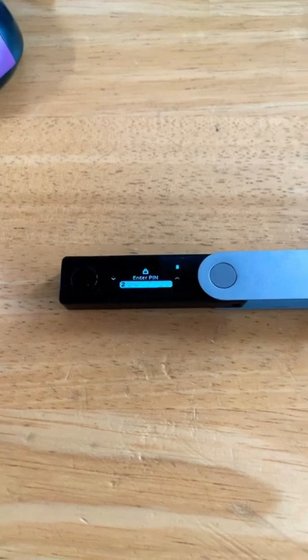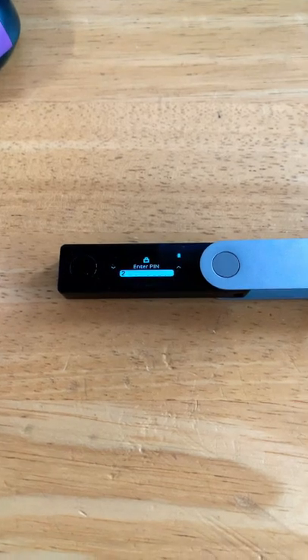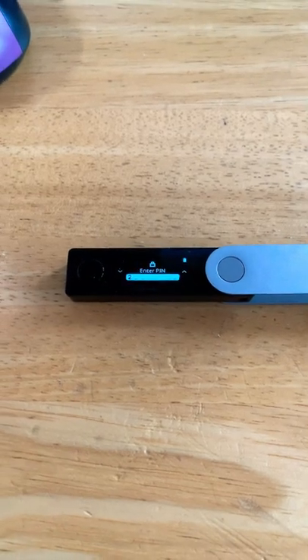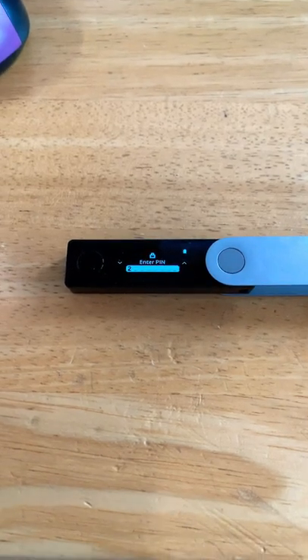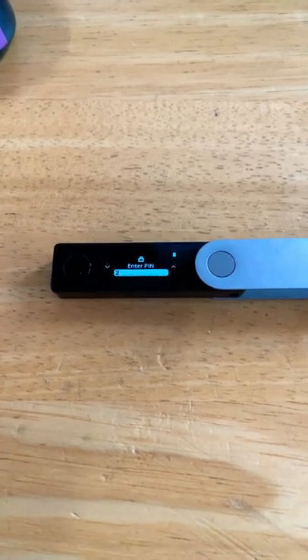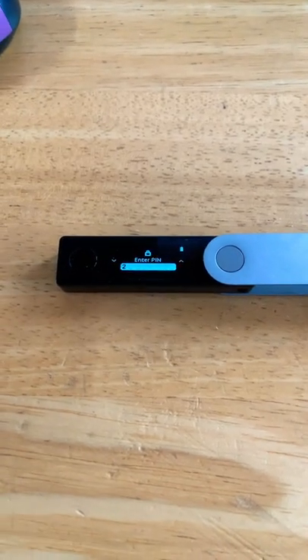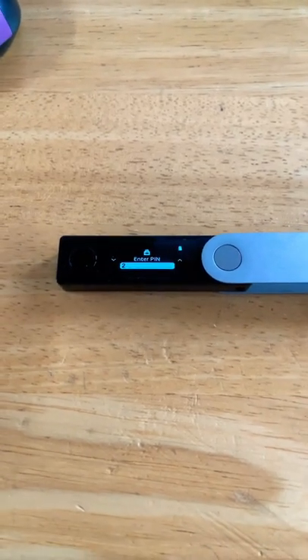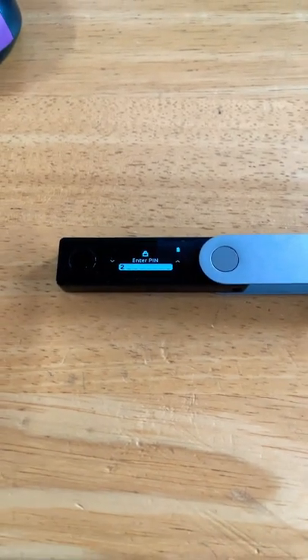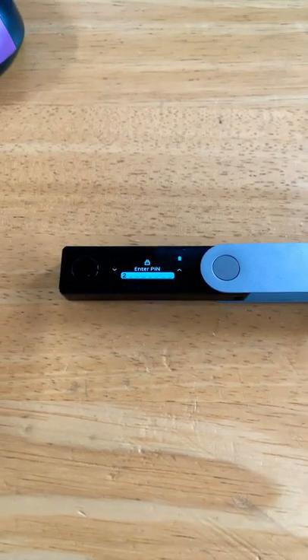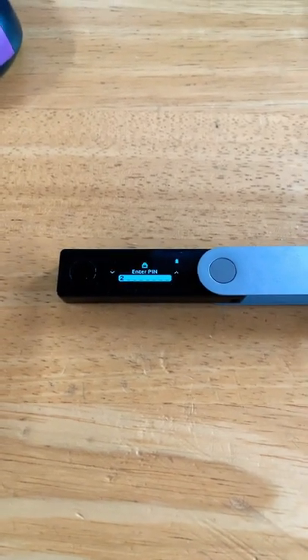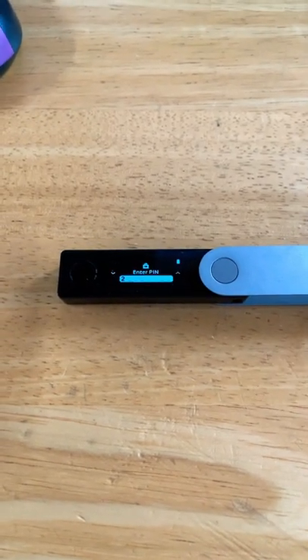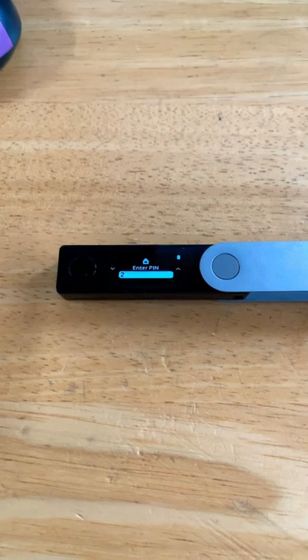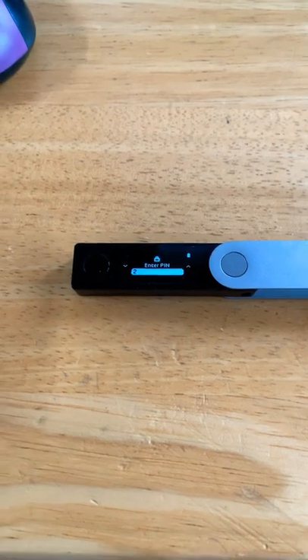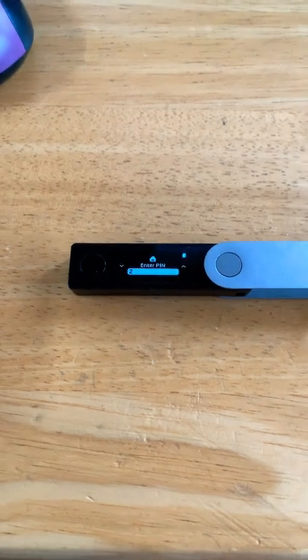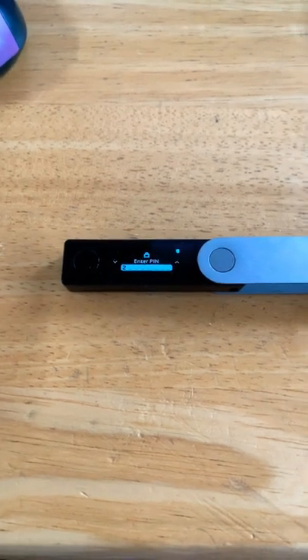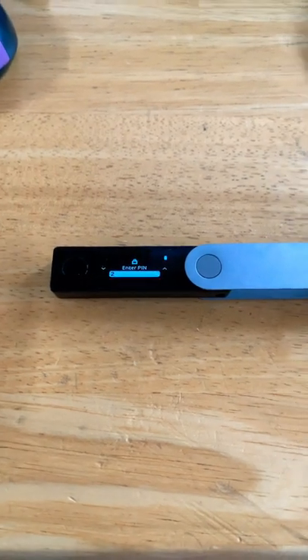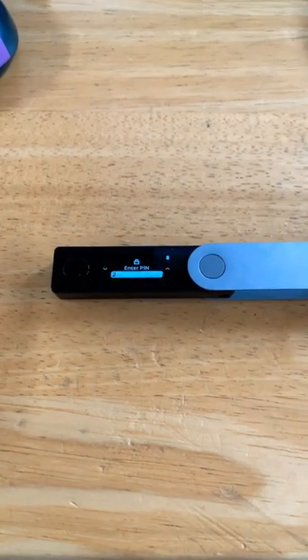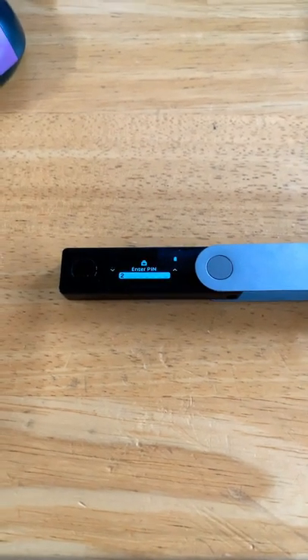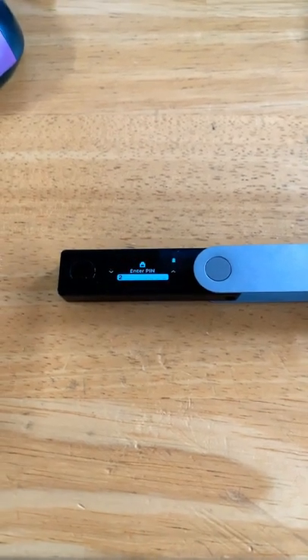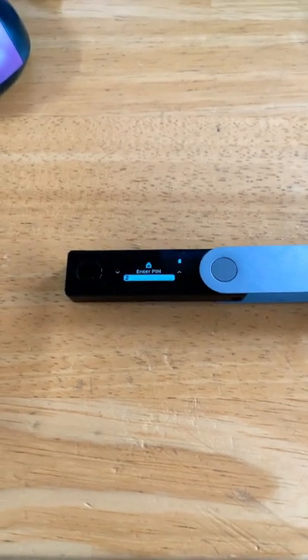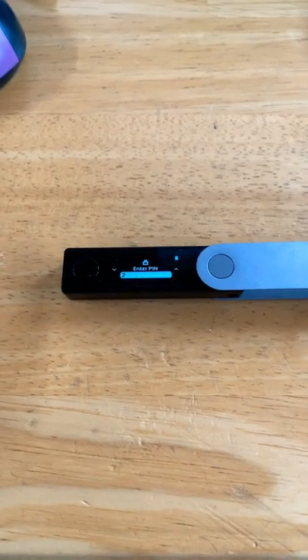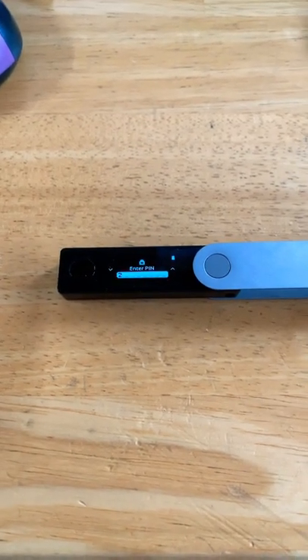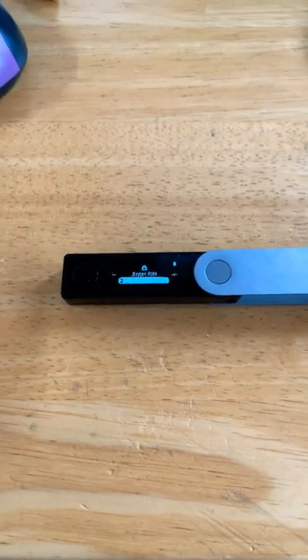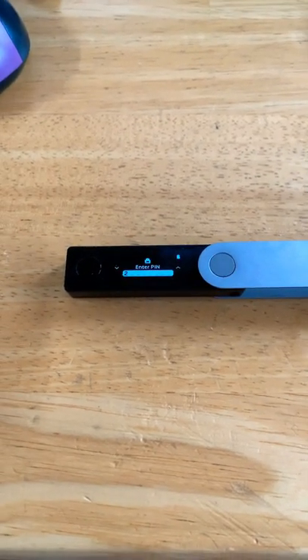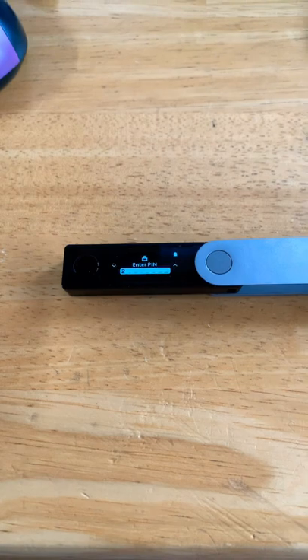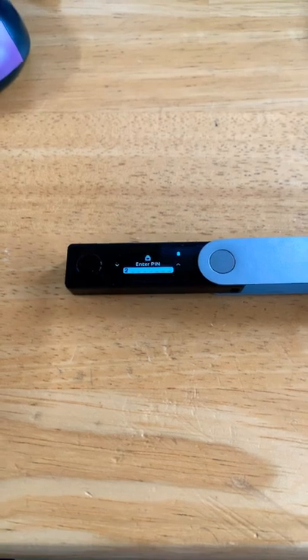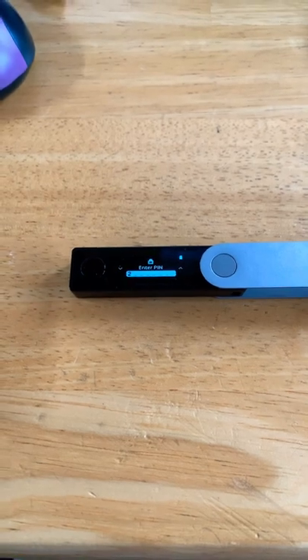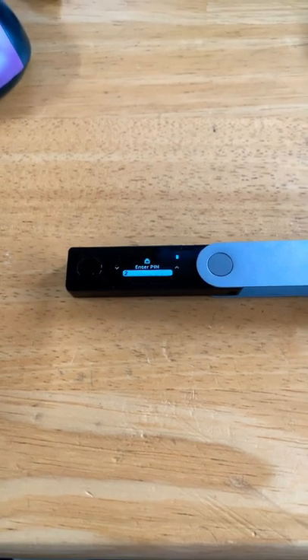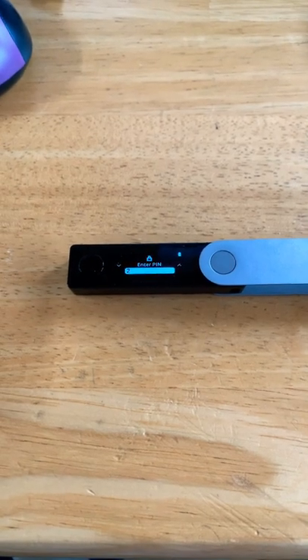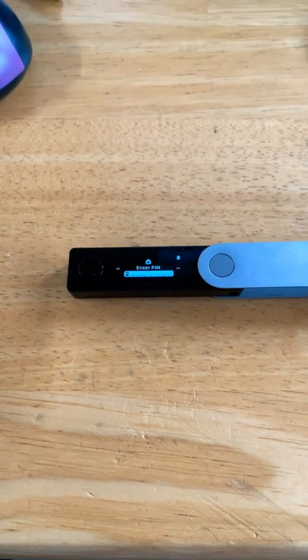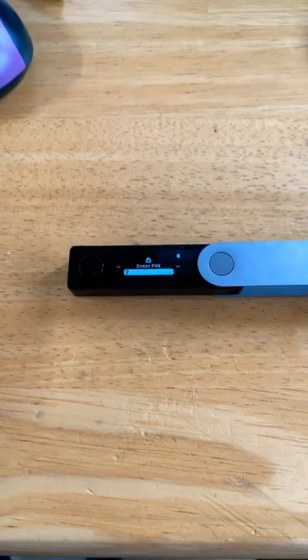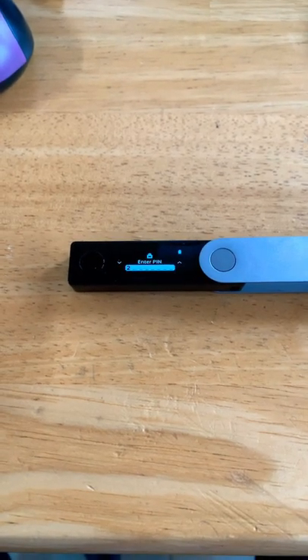I just want to go over a quick problem I had with my Ledger — this is a Nano X. I'm going to be upfront and say I don't know what fixed this problem, but I know a lot of people have had it, so I just wanted to cover some things I tried and maybe it'll help somebody else out.